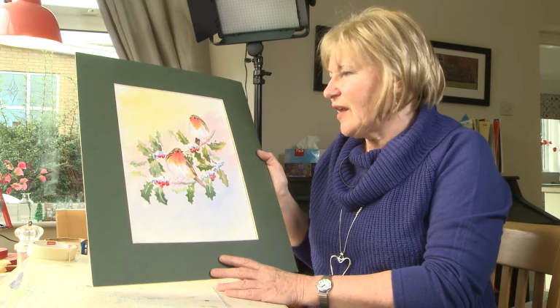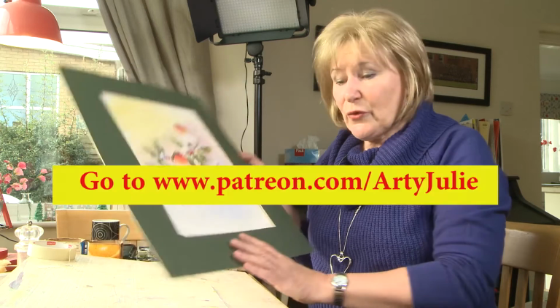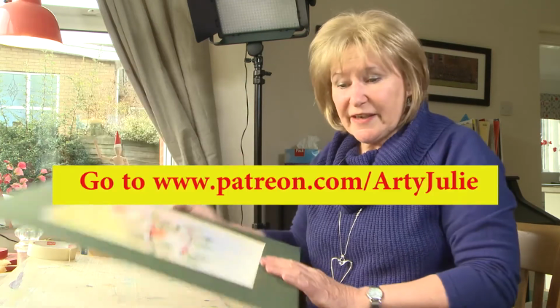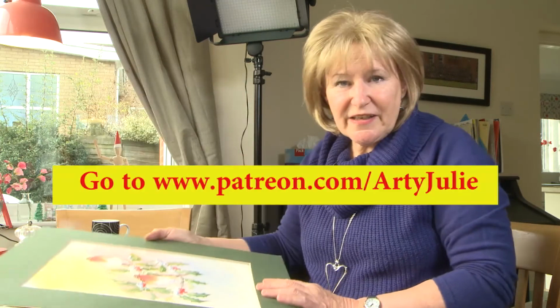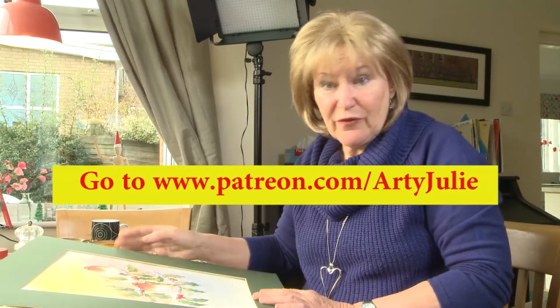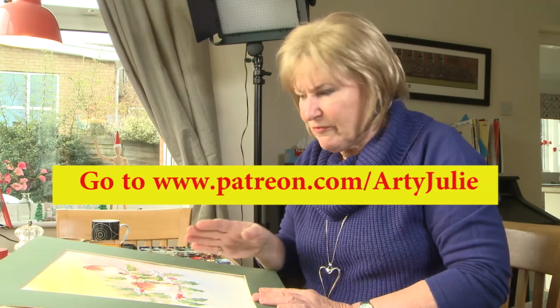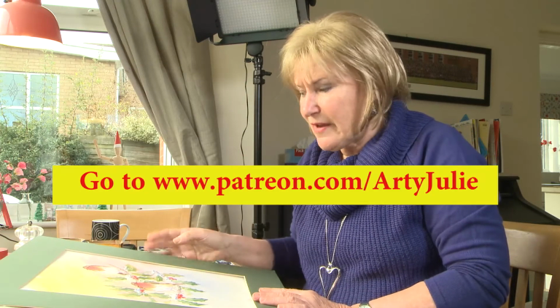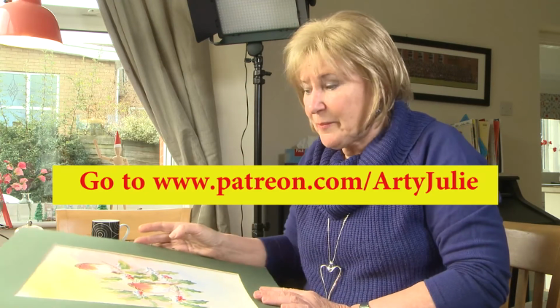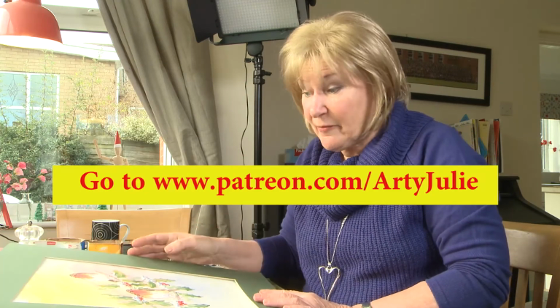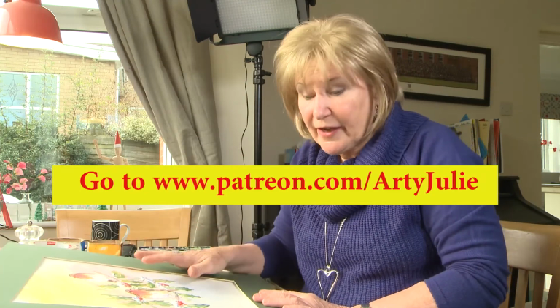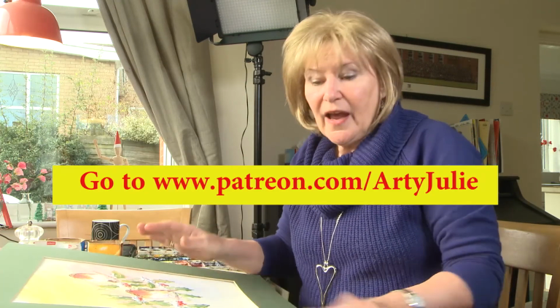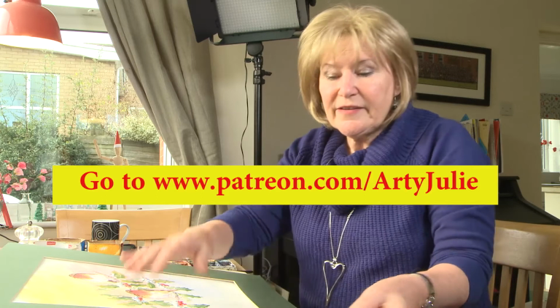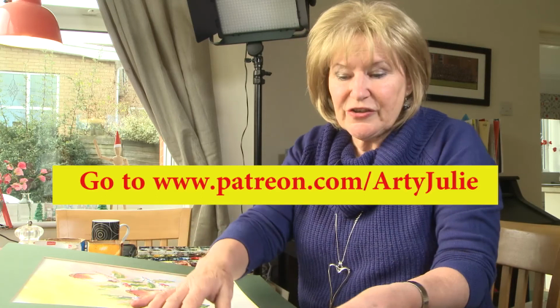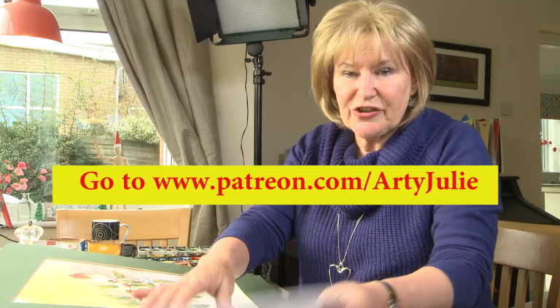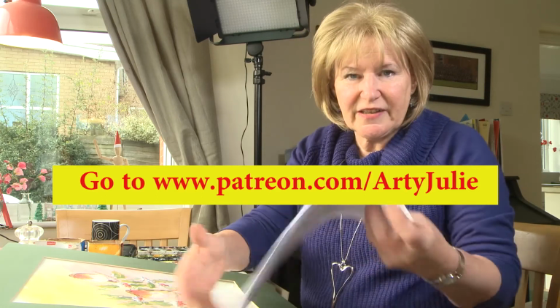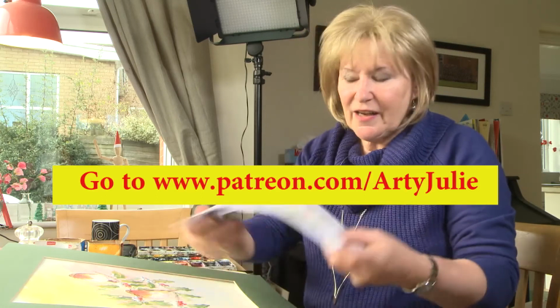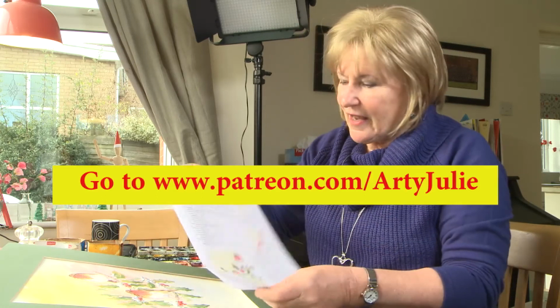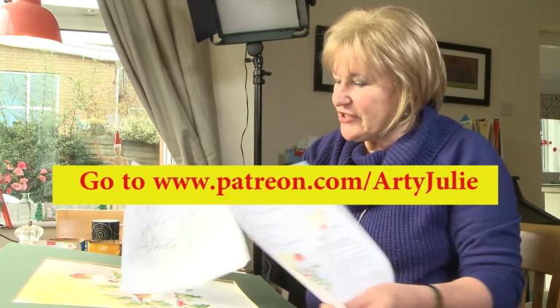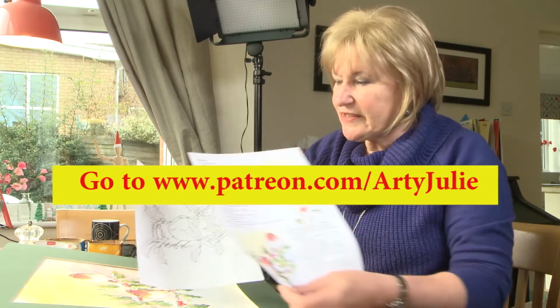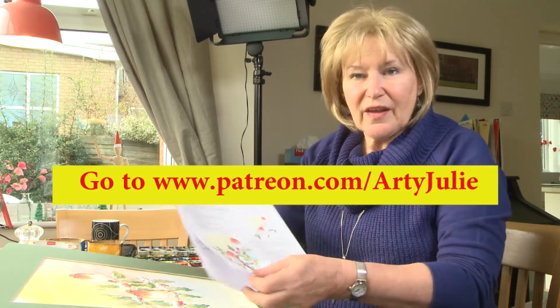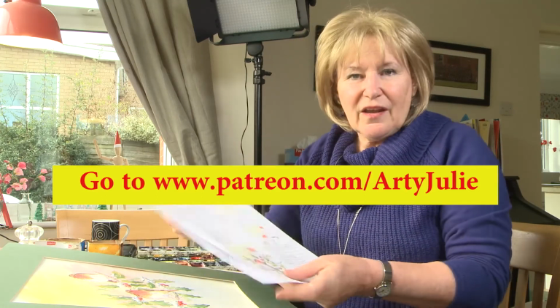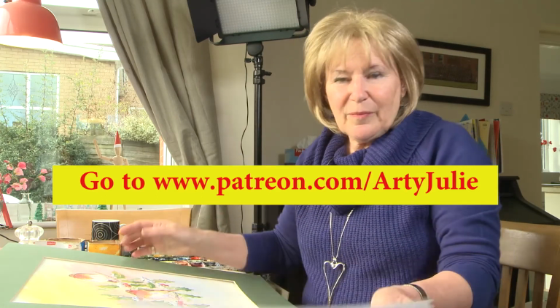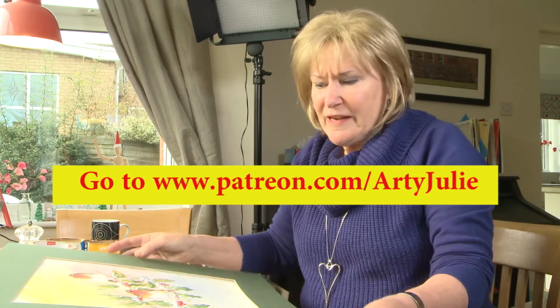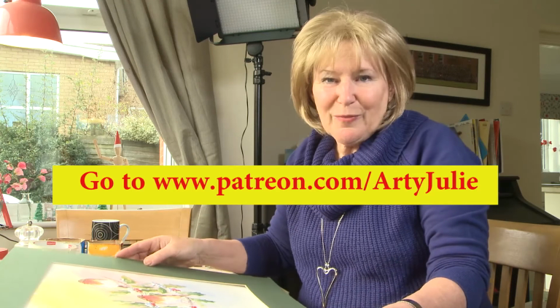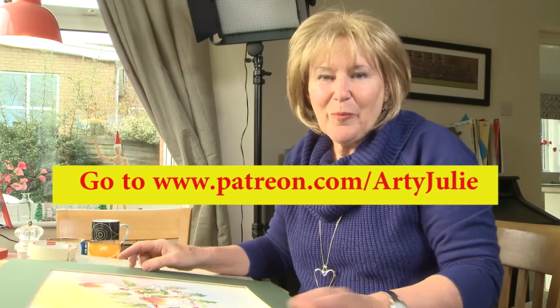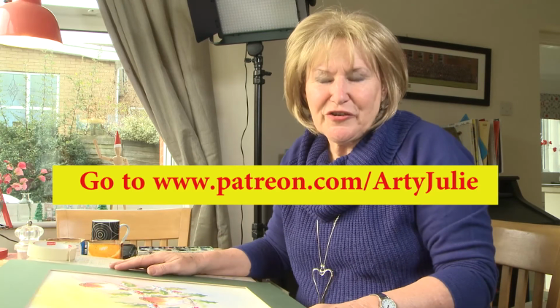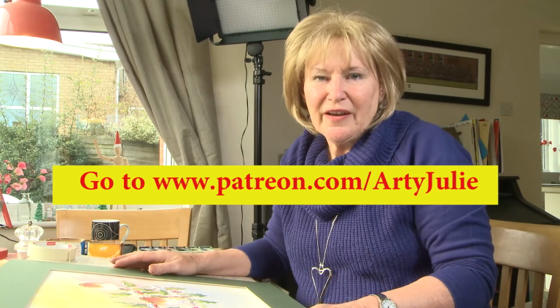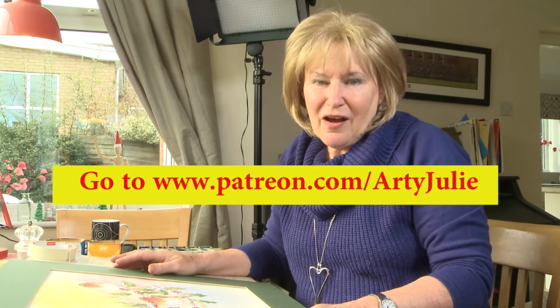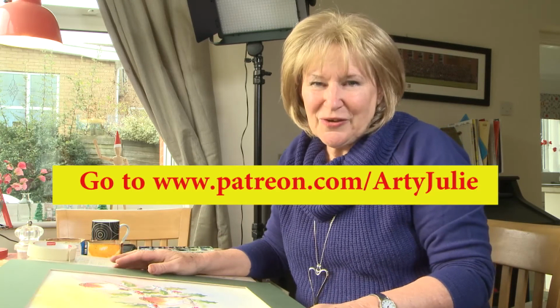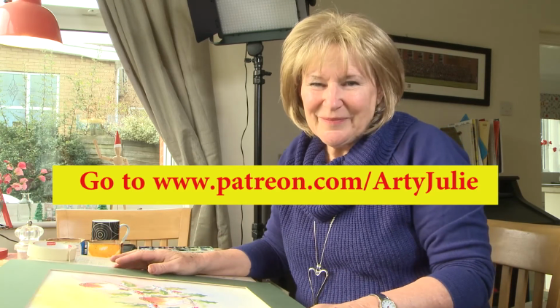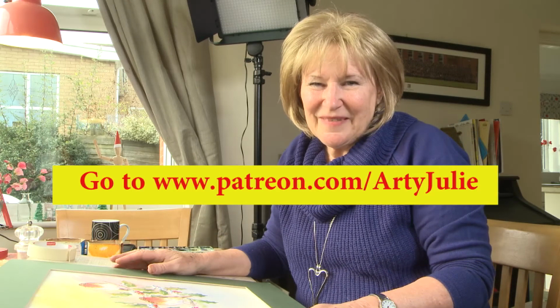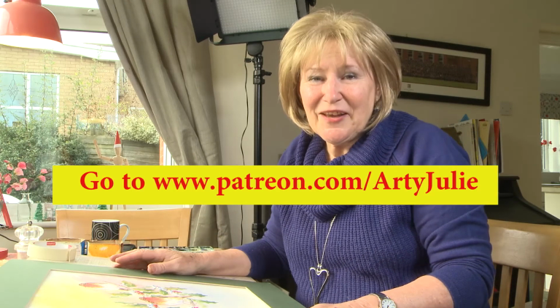For full details of this, for the full step-by-step video and the instruction sheet and cheat sheet, please follow me on Patreon, Artie Julie. Thank you.